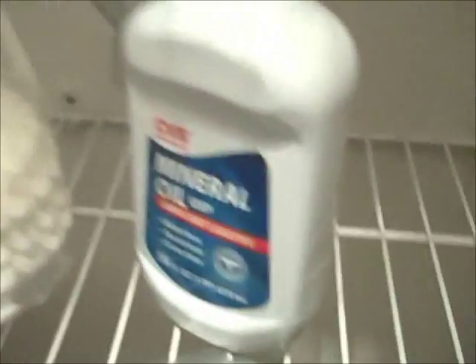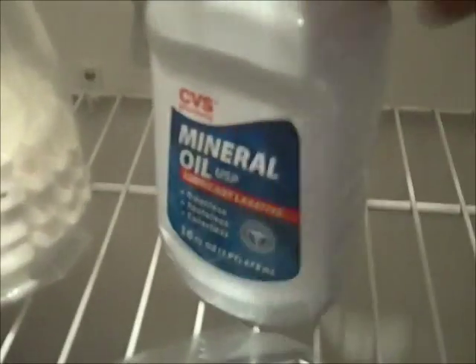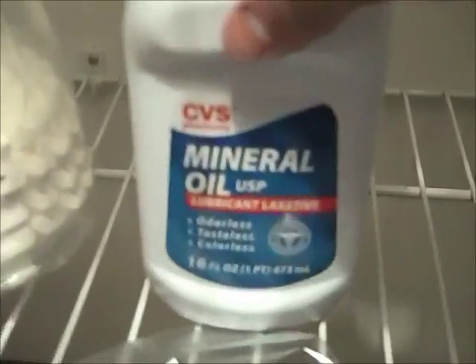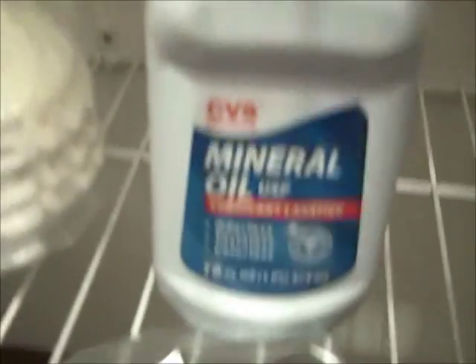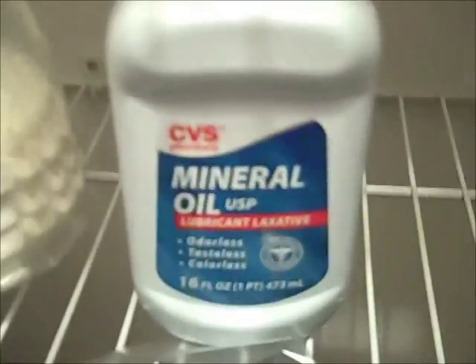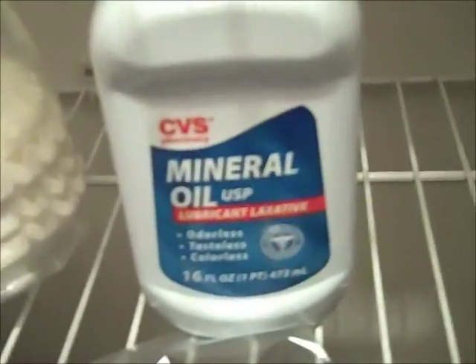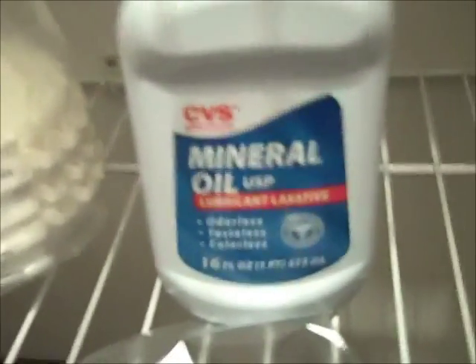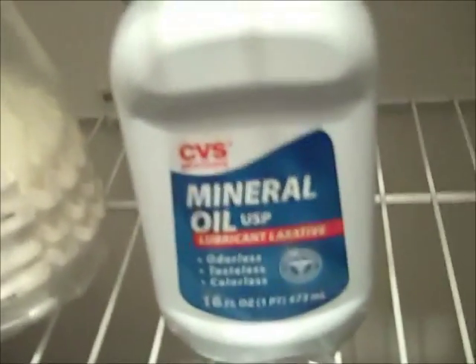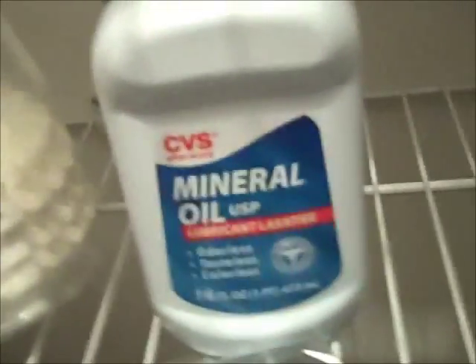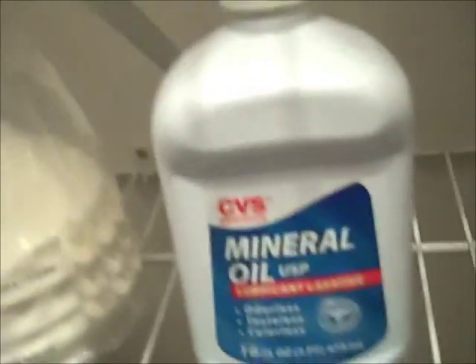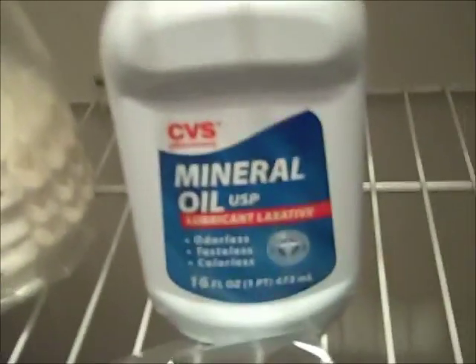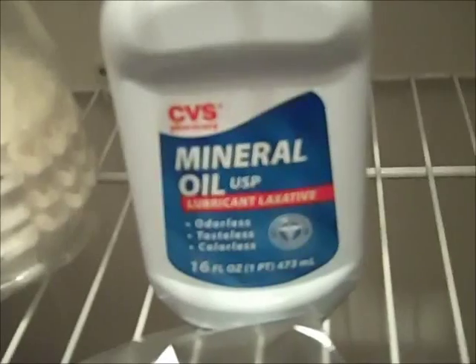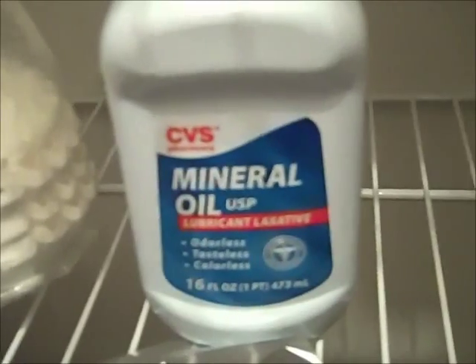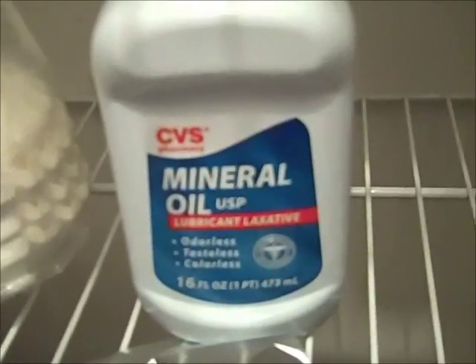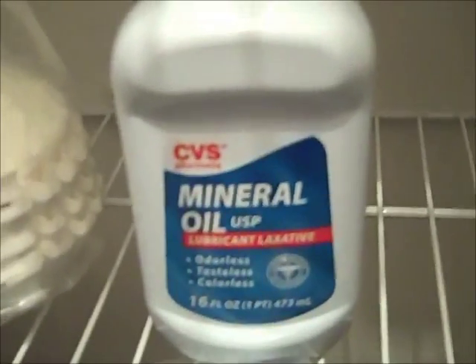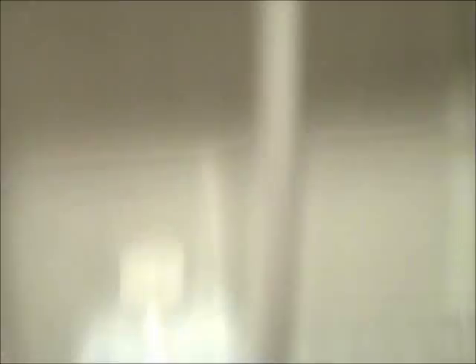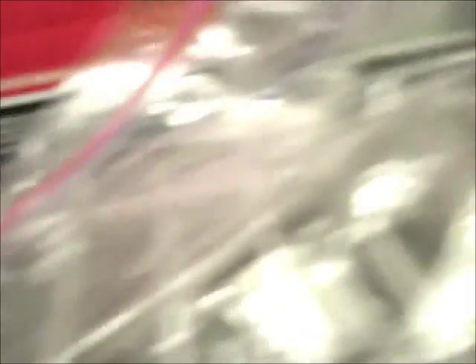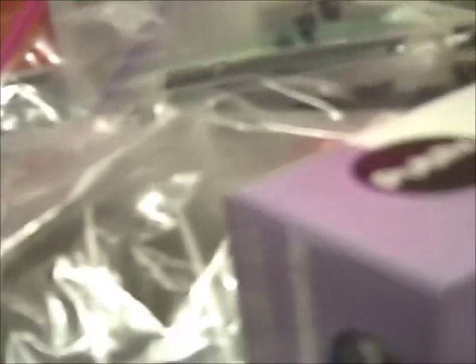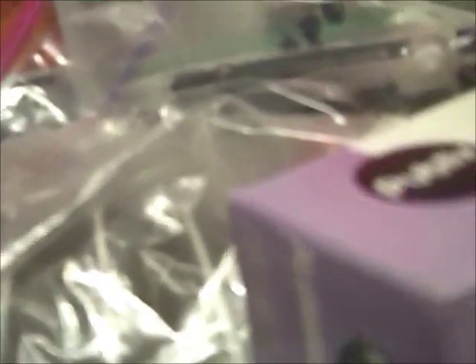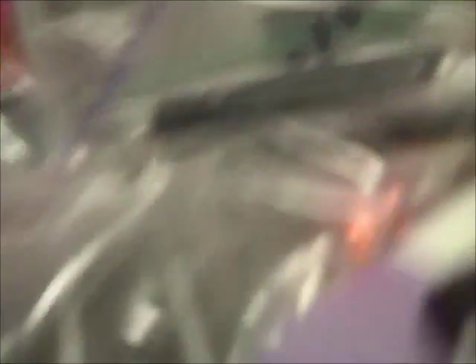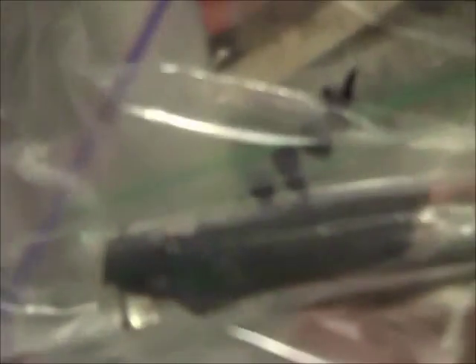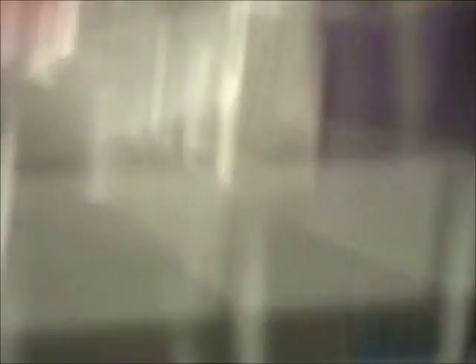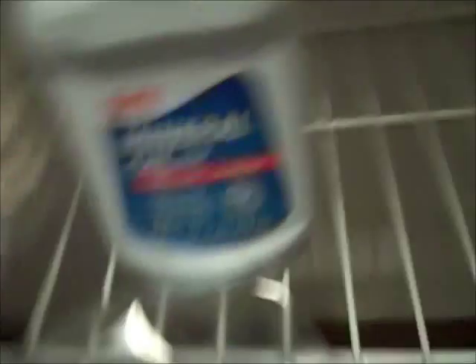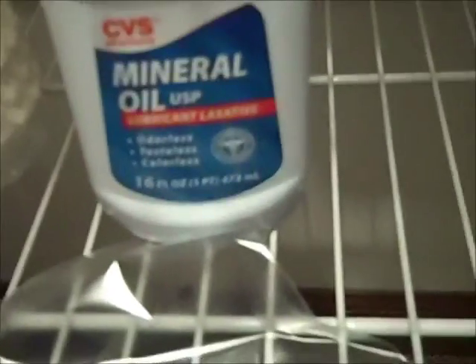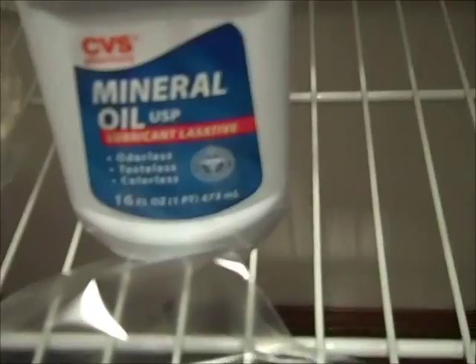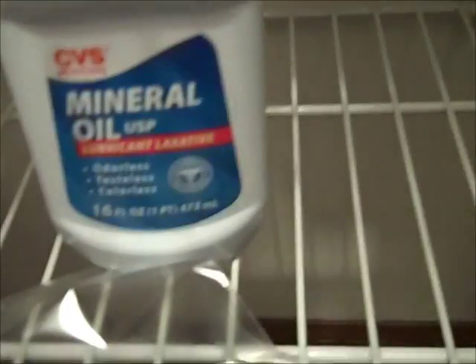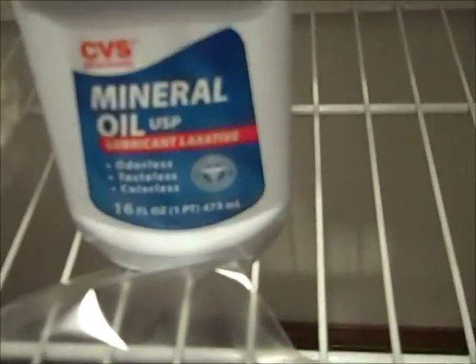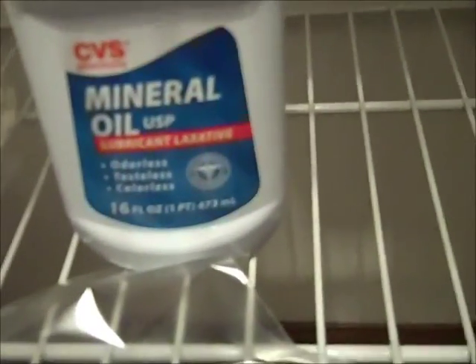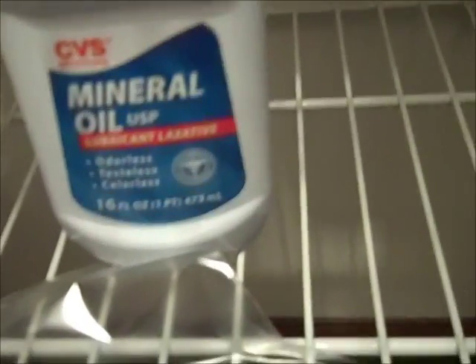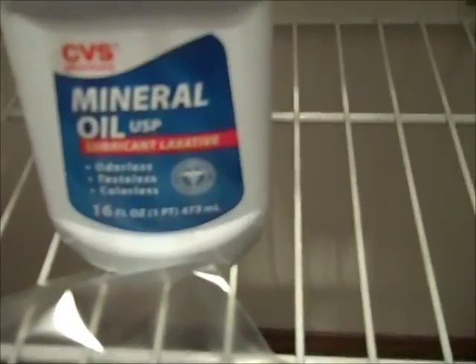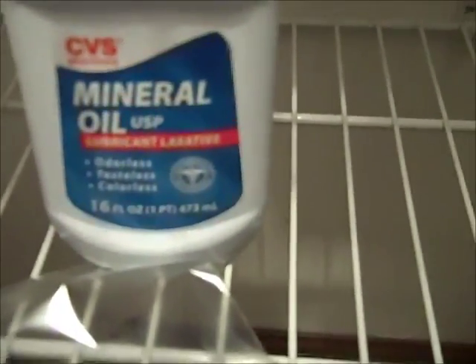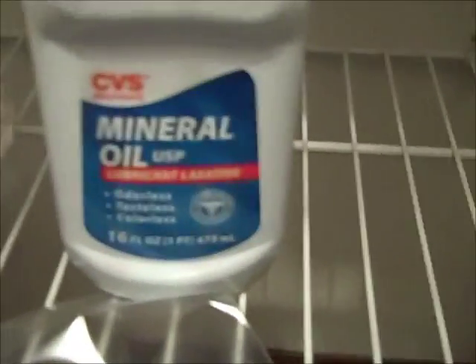And here is some mineral oil. I got it from CVS Pharmacy. It's what I use to keep my lithium under oil, as seen here. Other than that, it doesn't really see much use, to be honest.